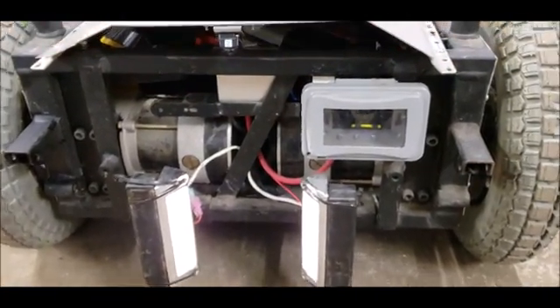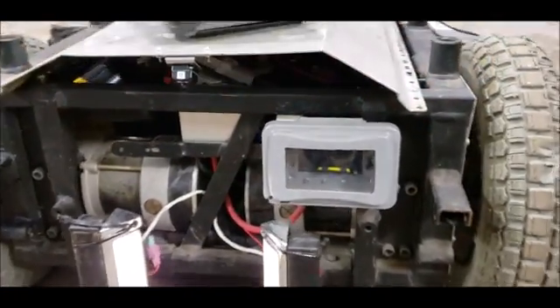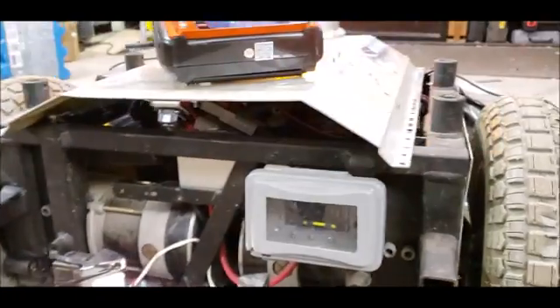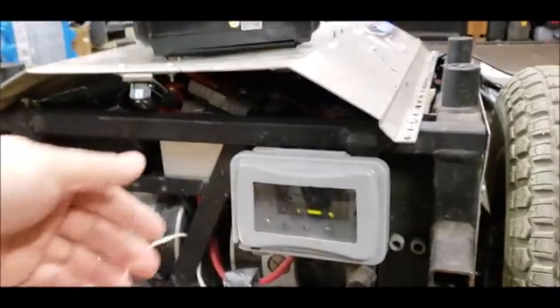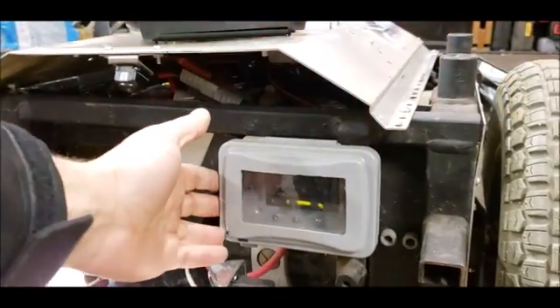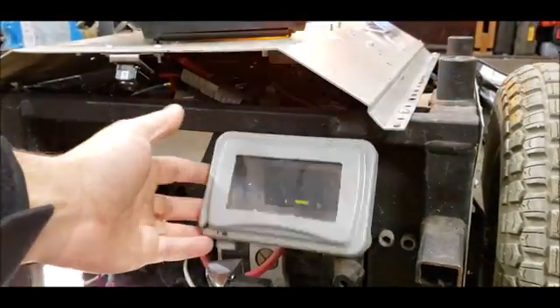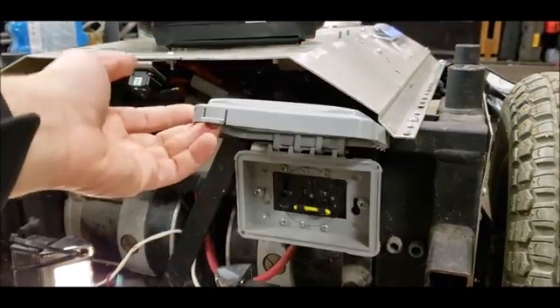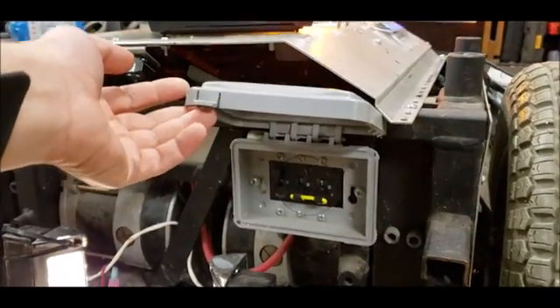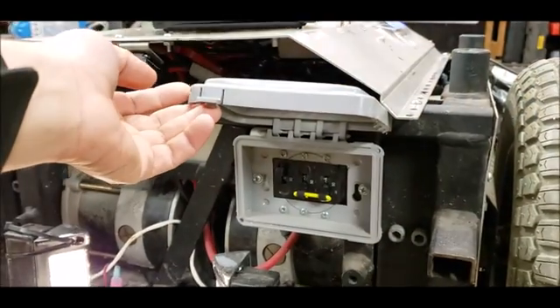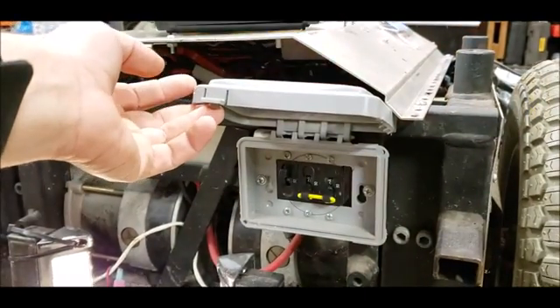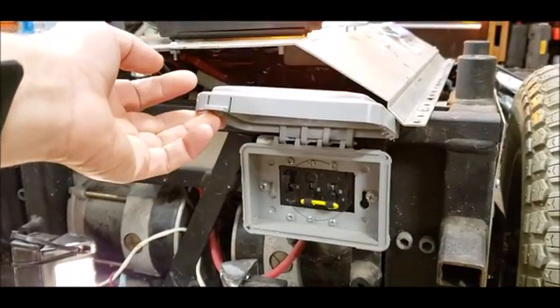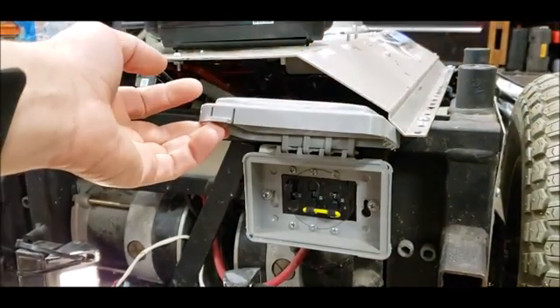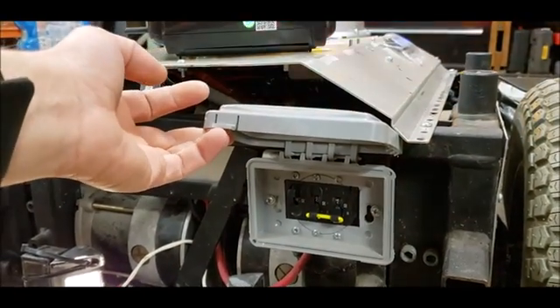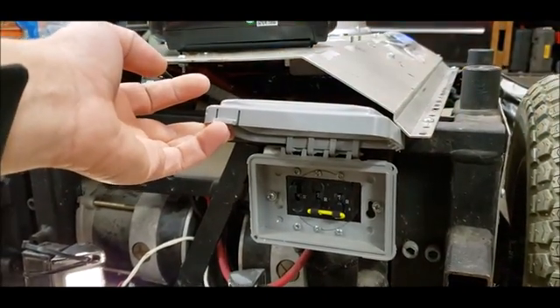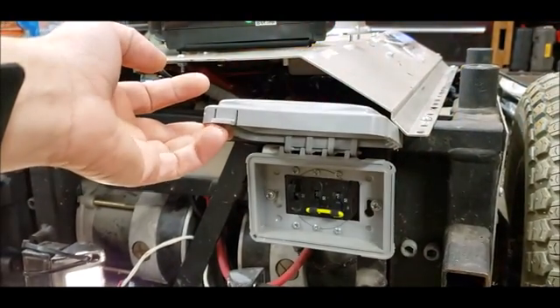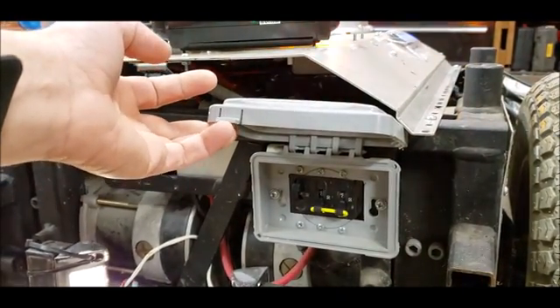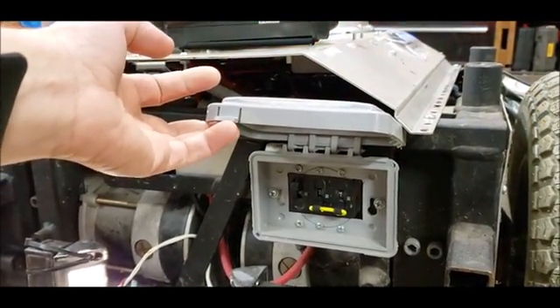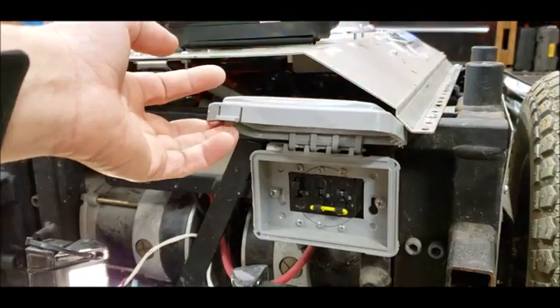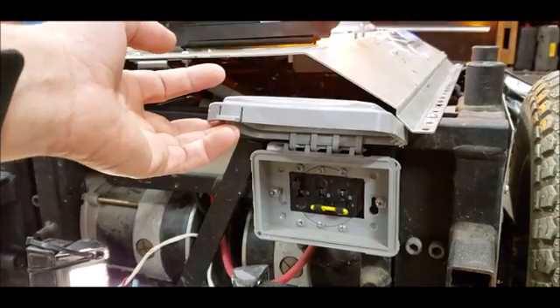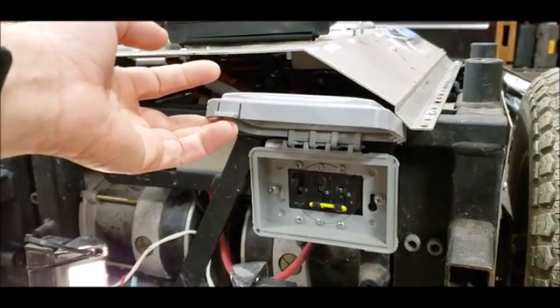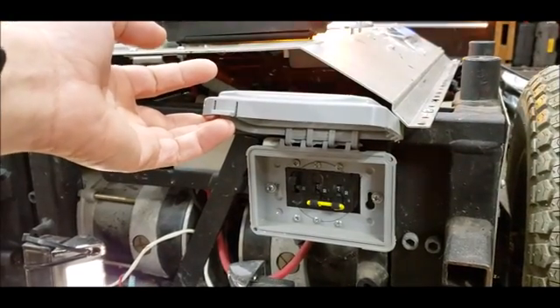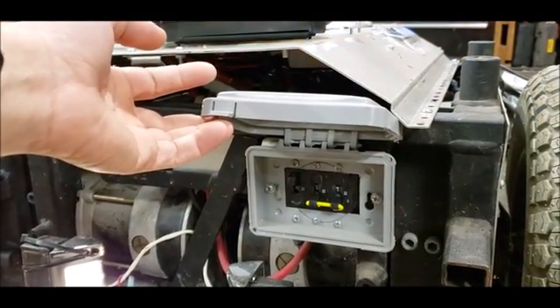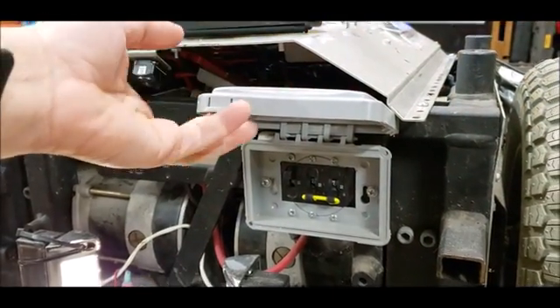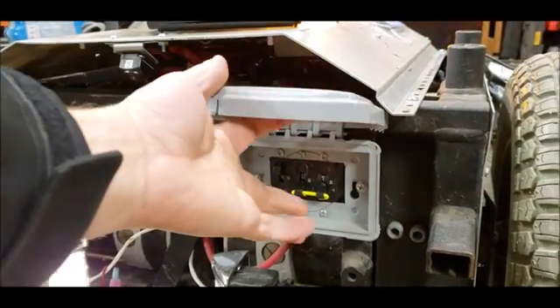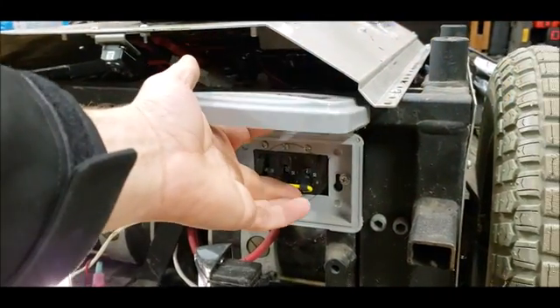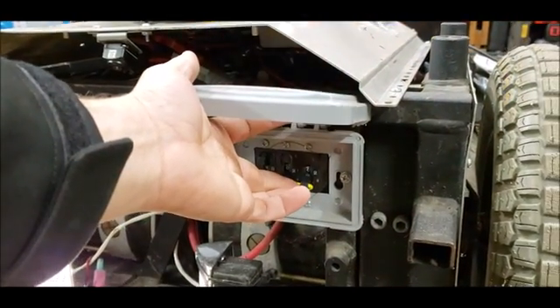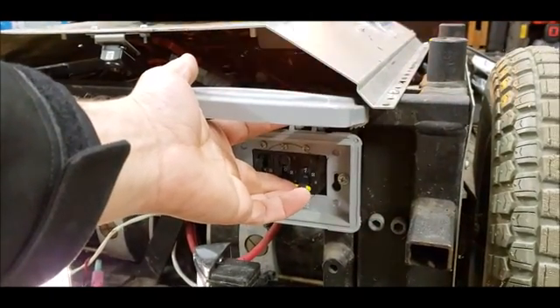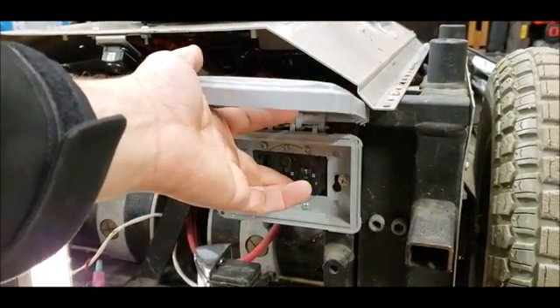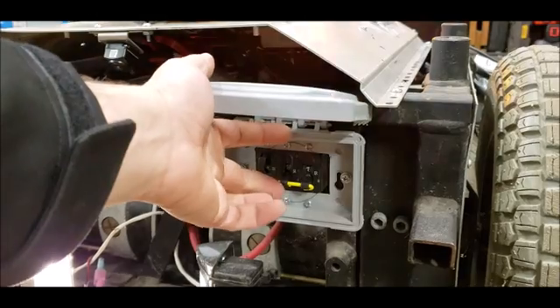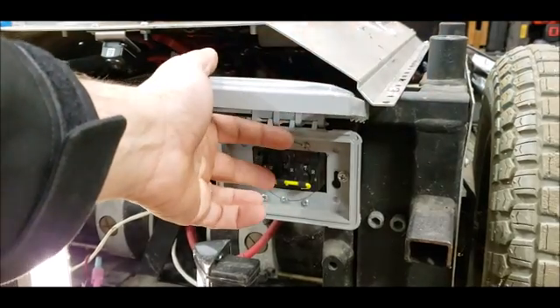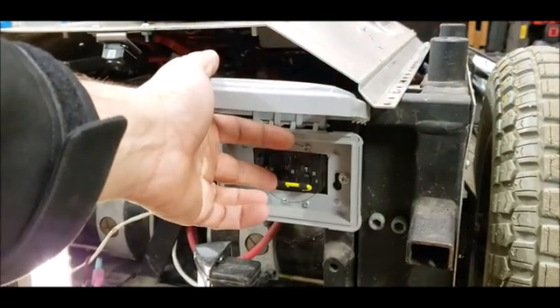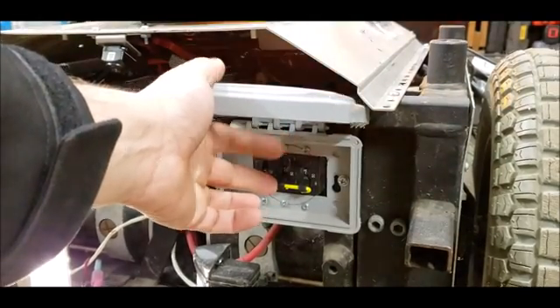We have a circuit breaker panel where one circuit breaker is for all the auxiliaries such as logic, remotes, video, and lighting. These two bonded breakers are for the motor controller.